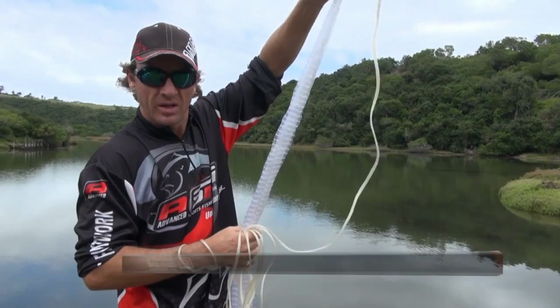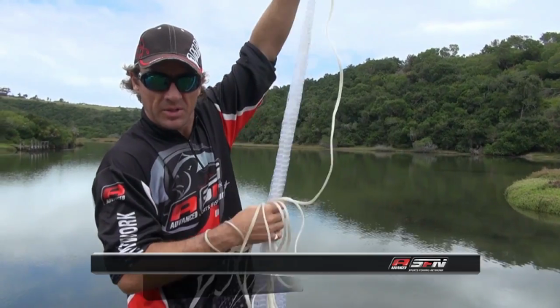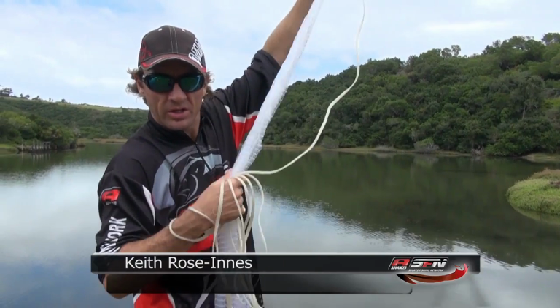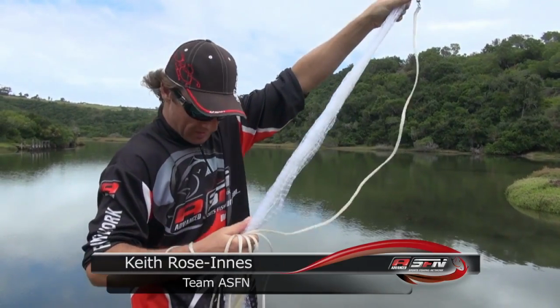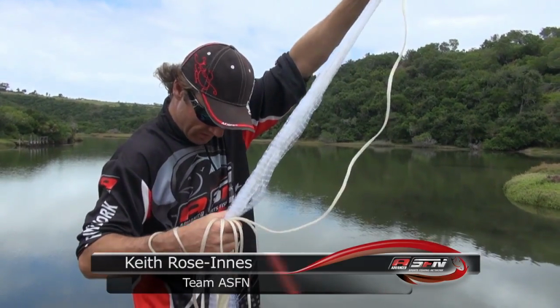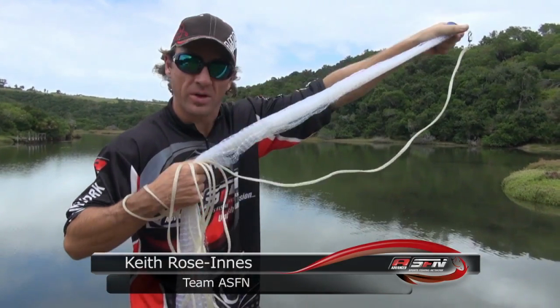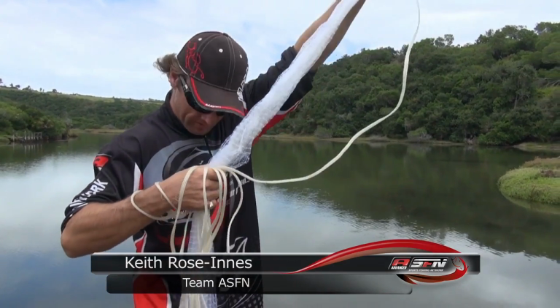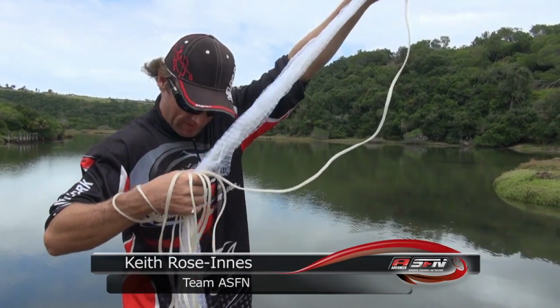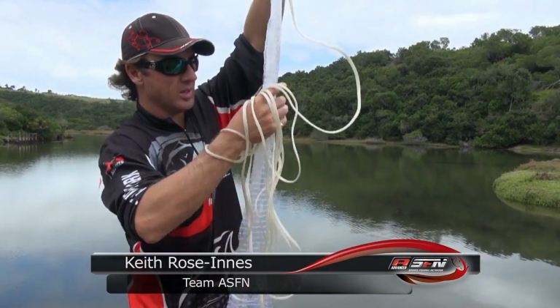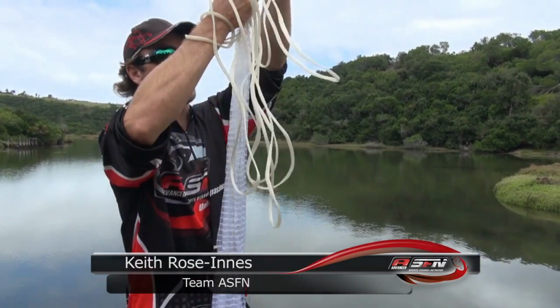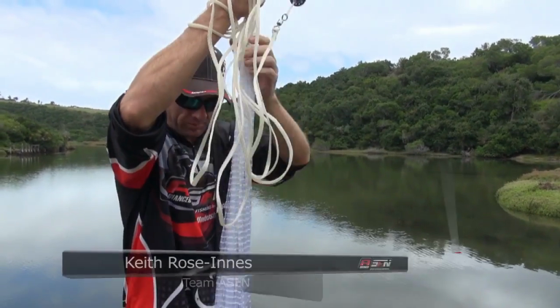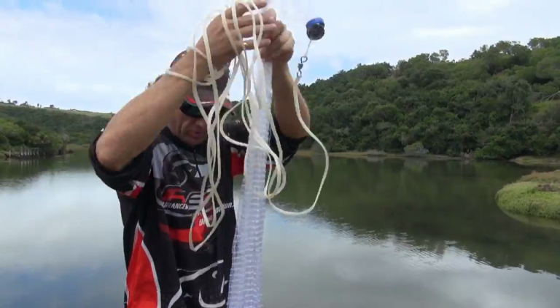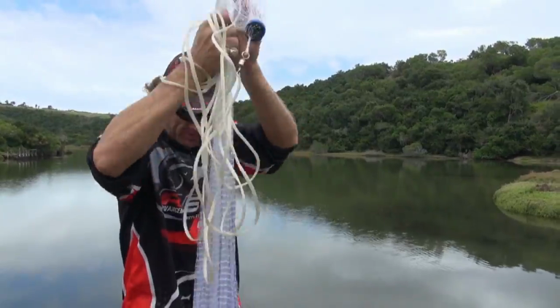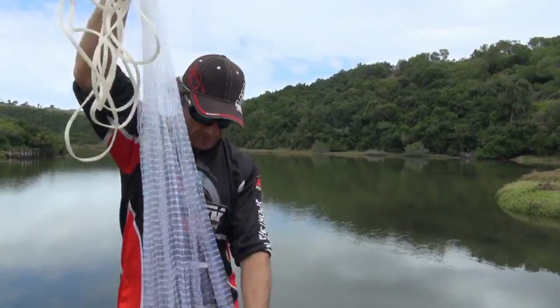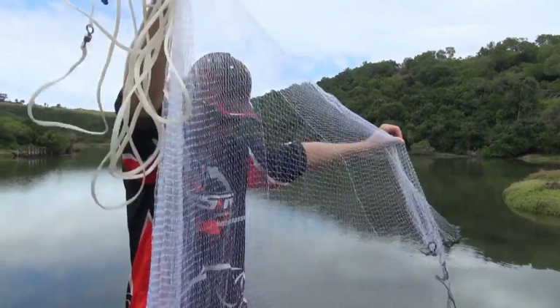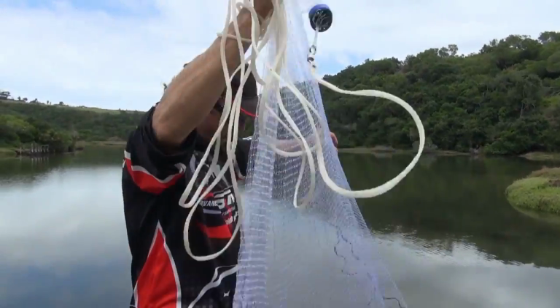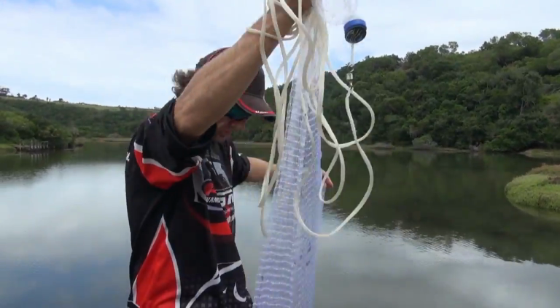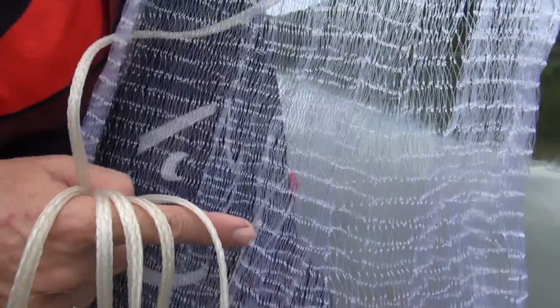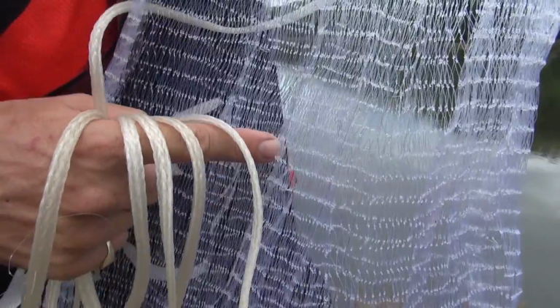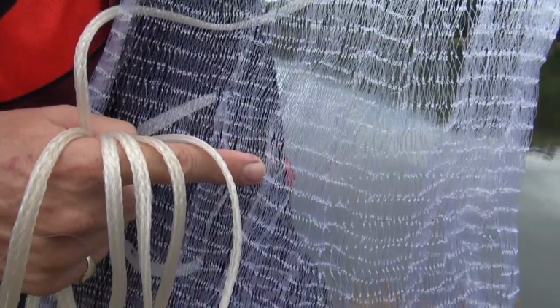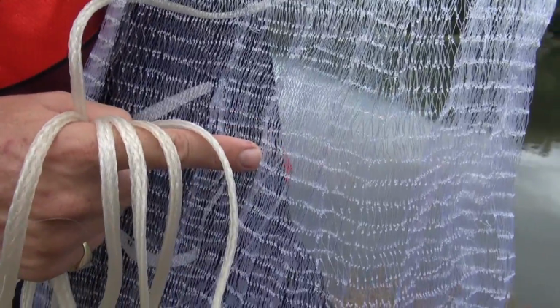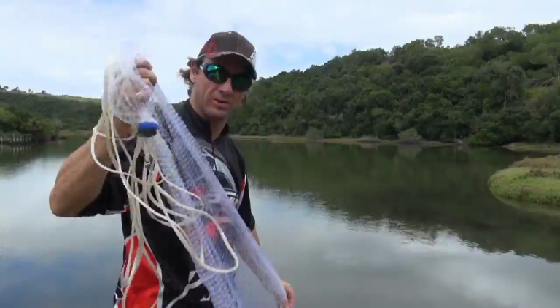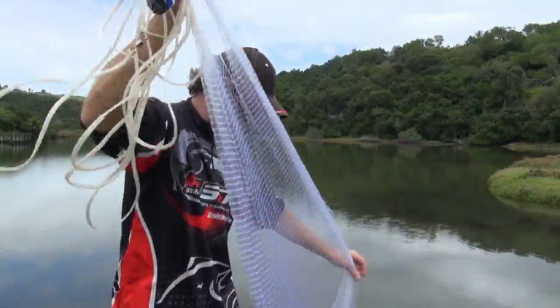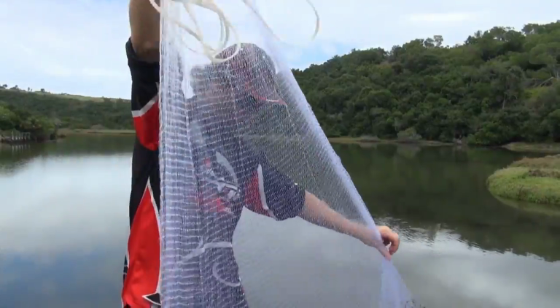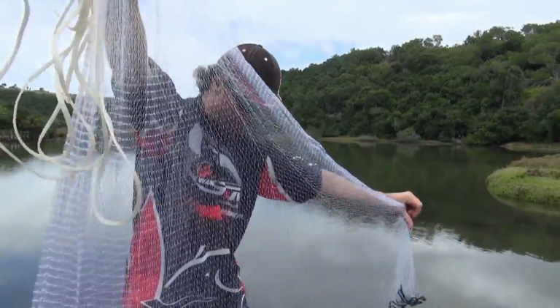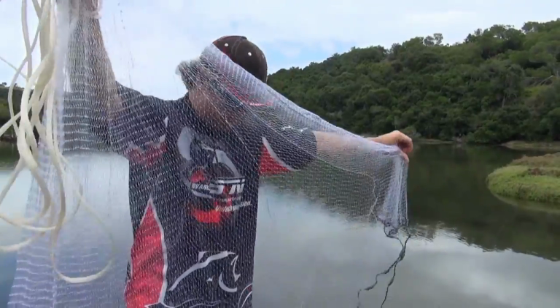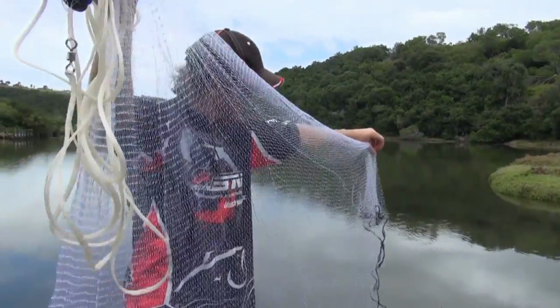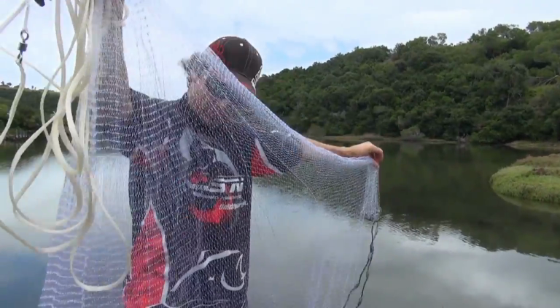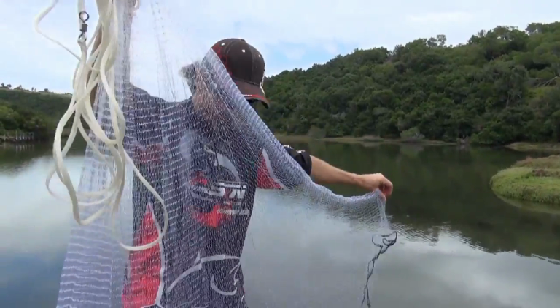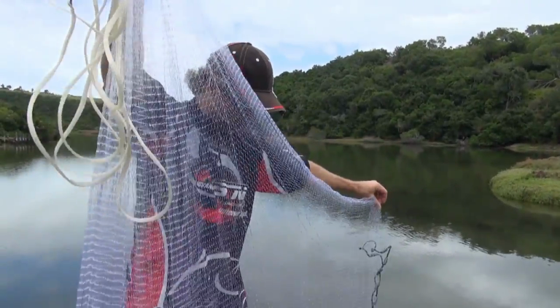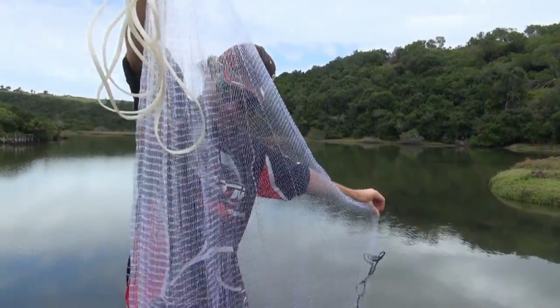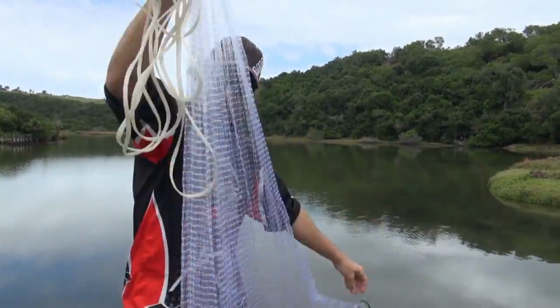Okay guys, I'm going to show you how to cast a throw net. The most important thing prior to casting is make sure that all the draw cords inside the net are not fouled, so that your net is going to close when you draw at the end of the cast.